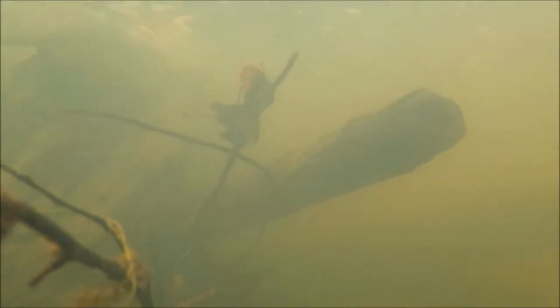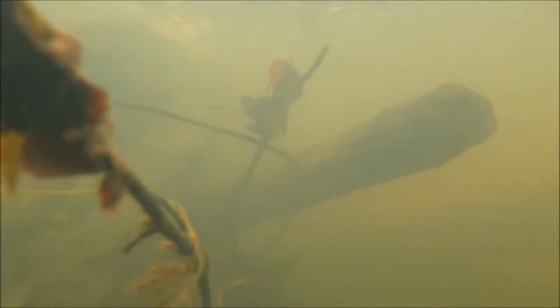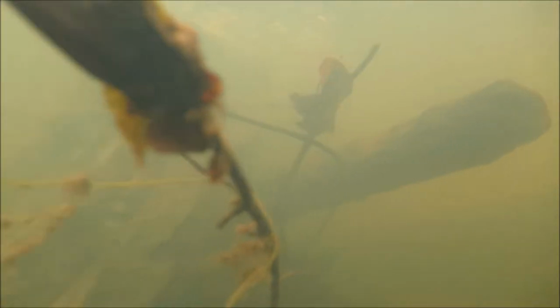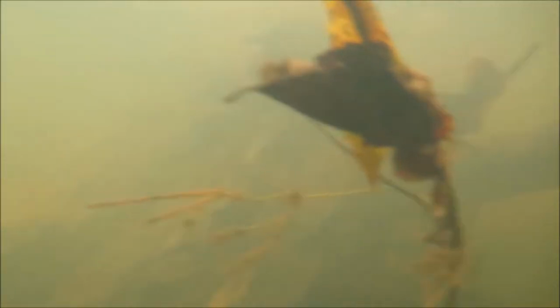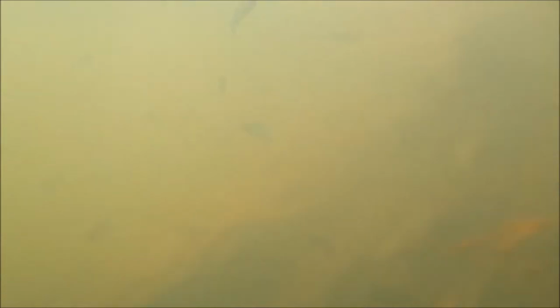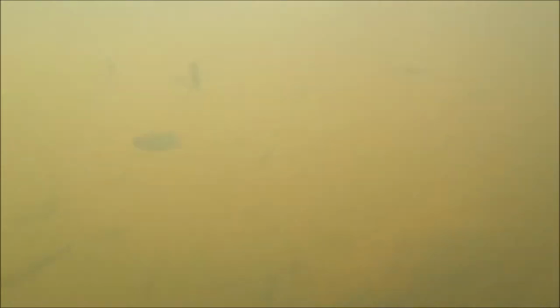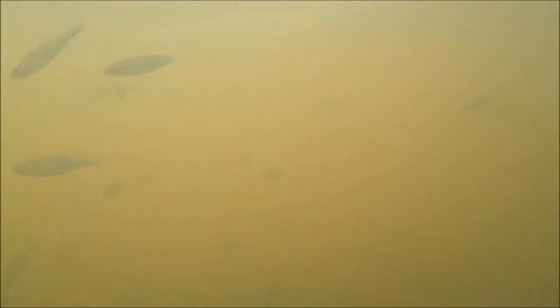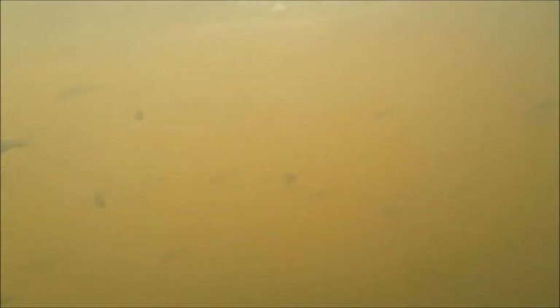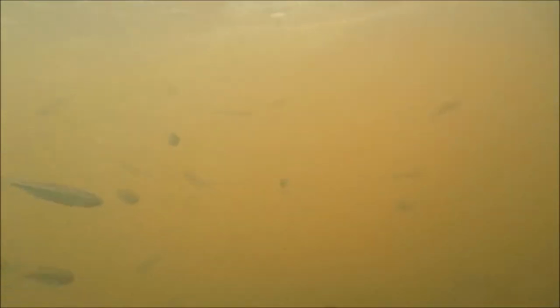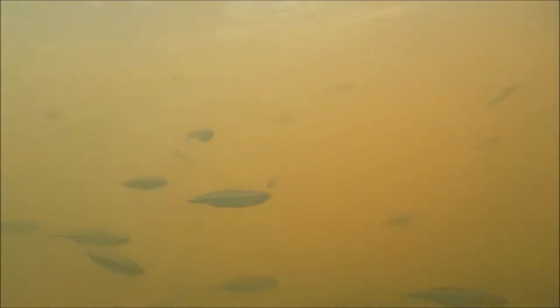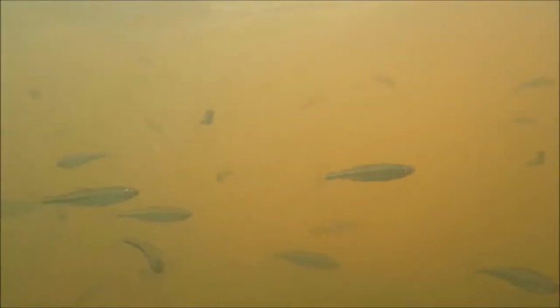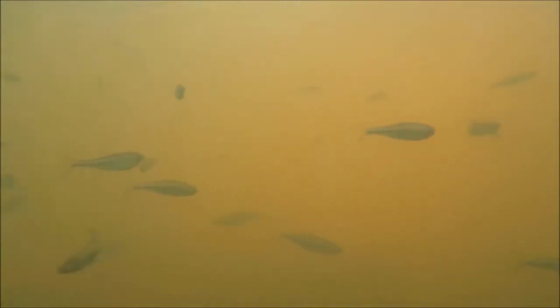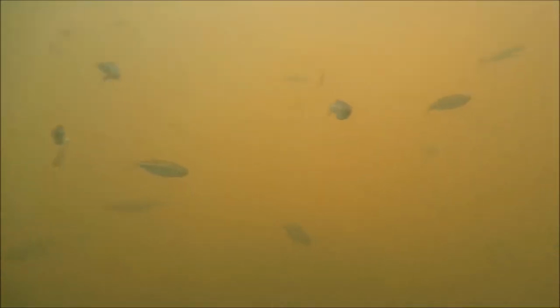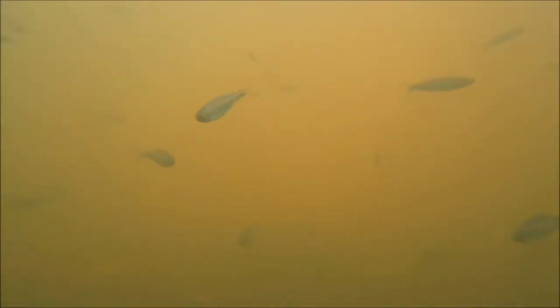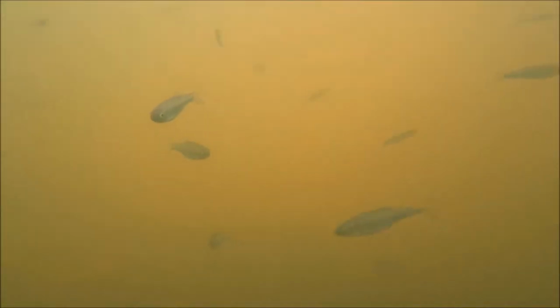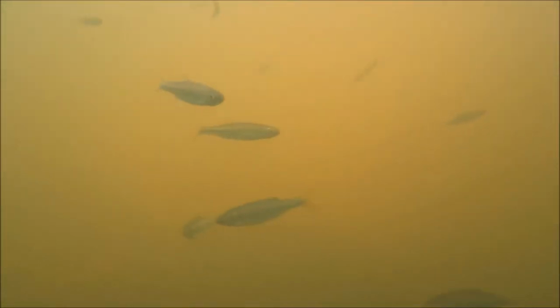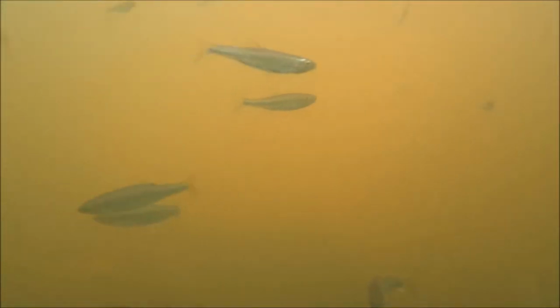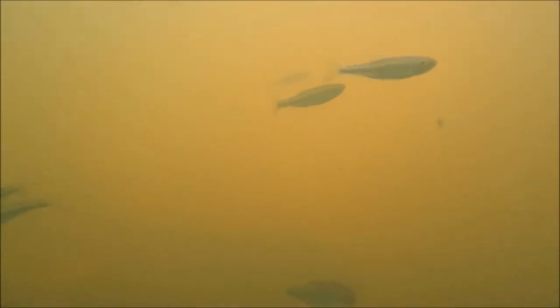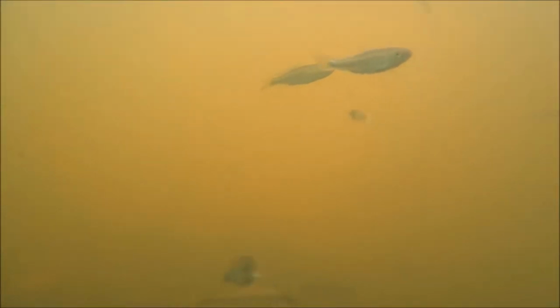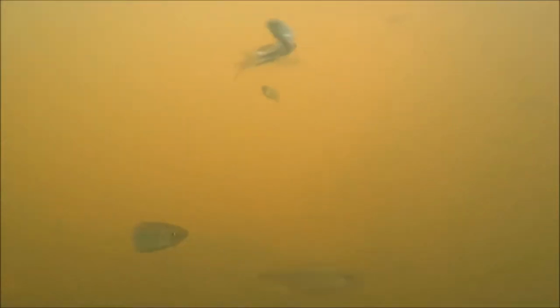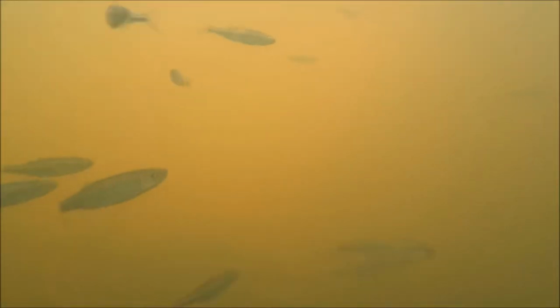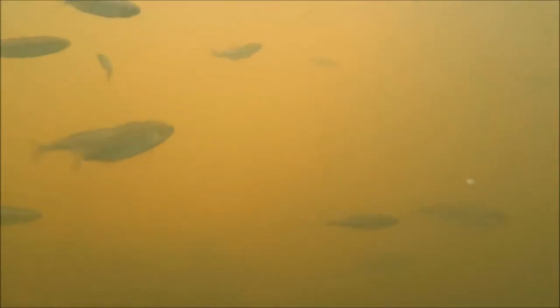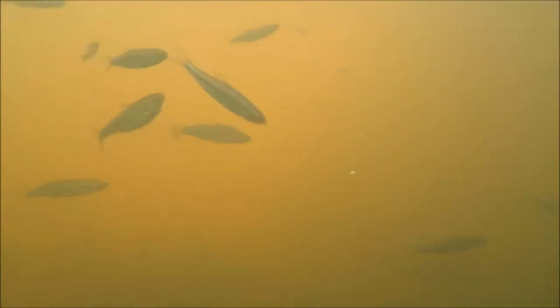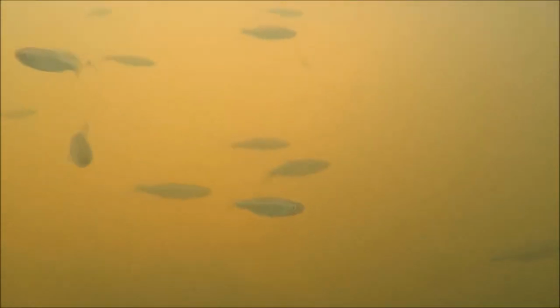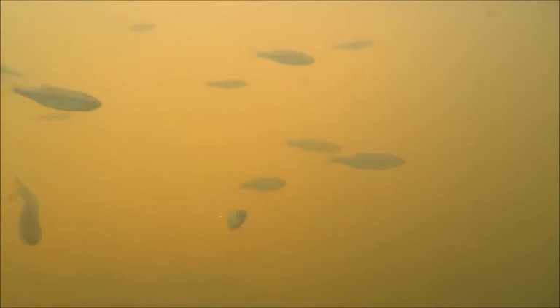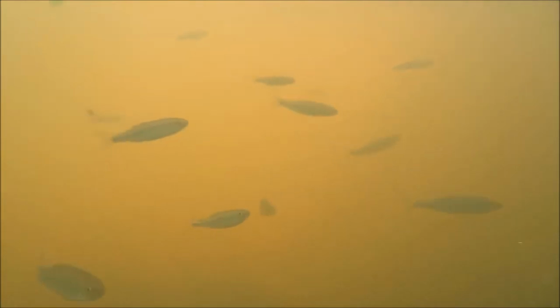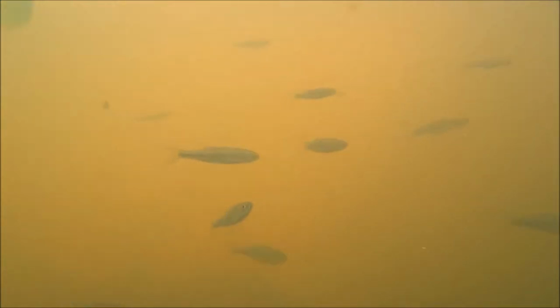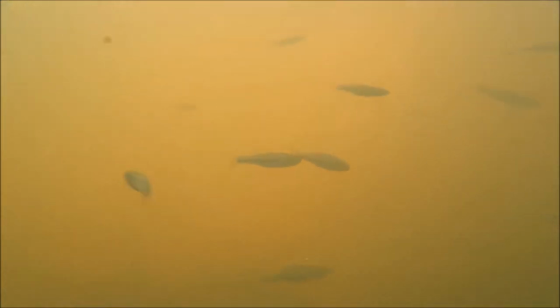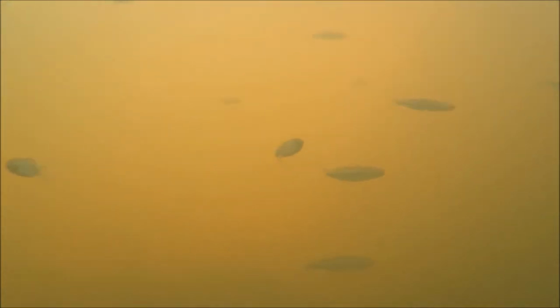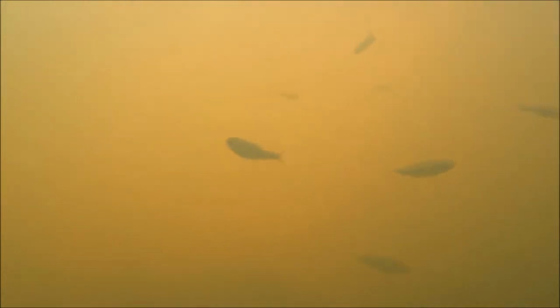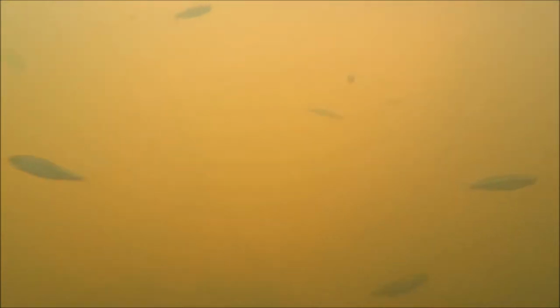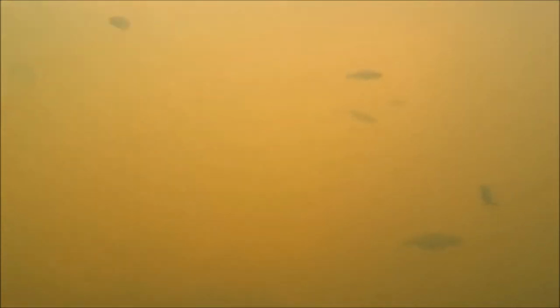A submerged log. There is certainly enough baitfish — these are spotfin shiners — to support a large smallmouth bass.